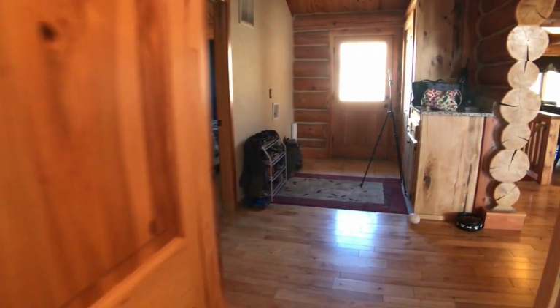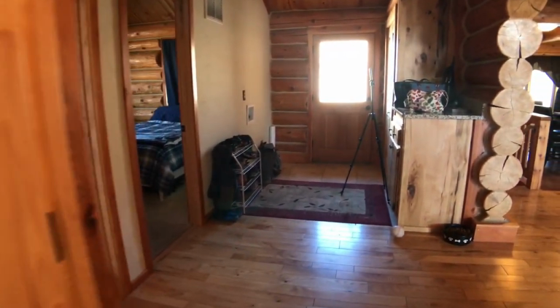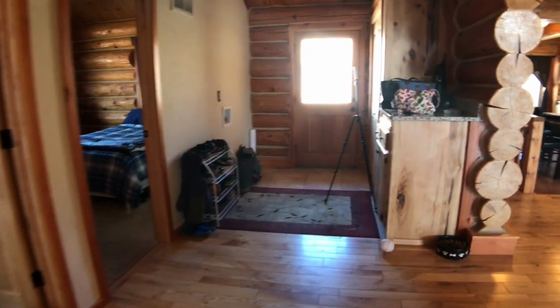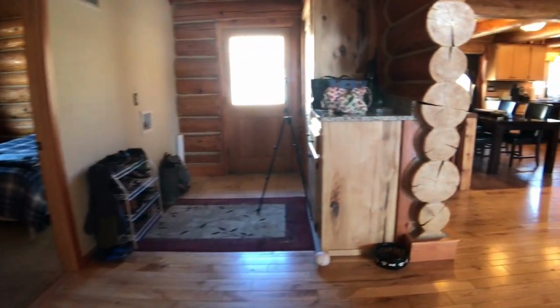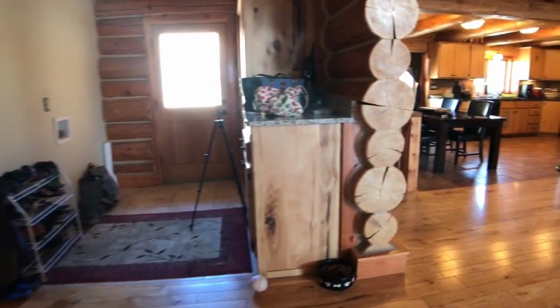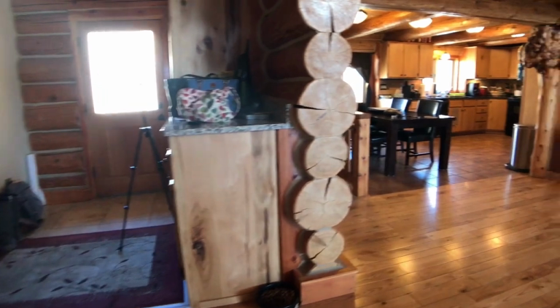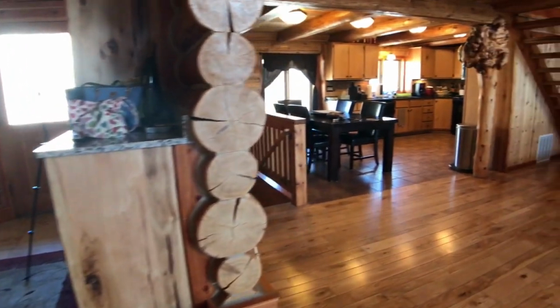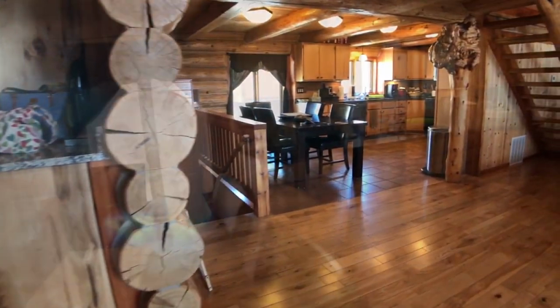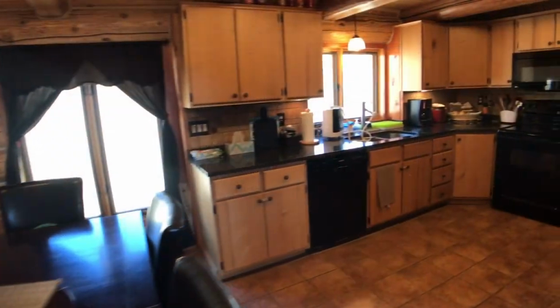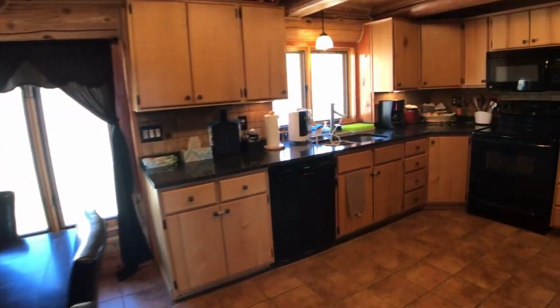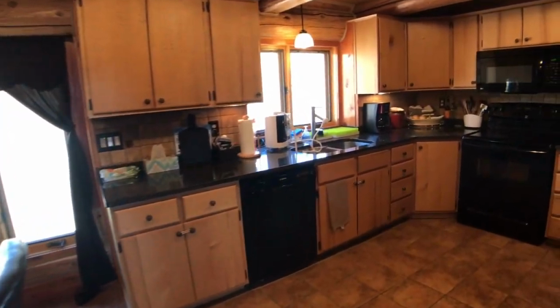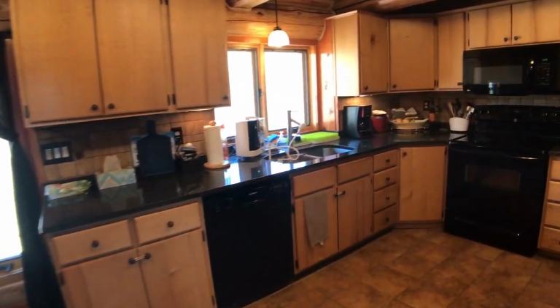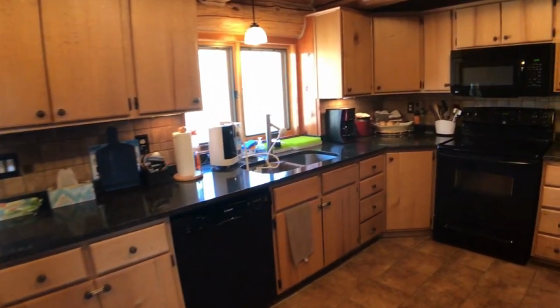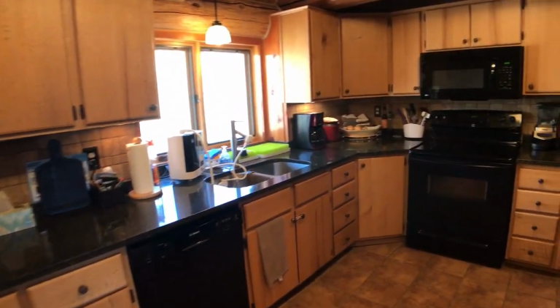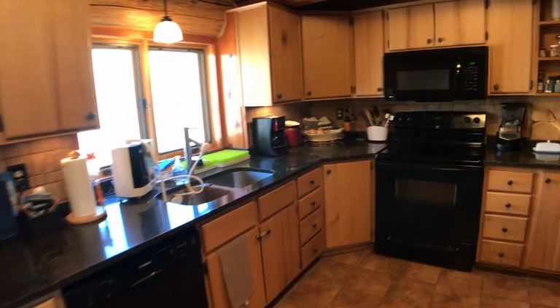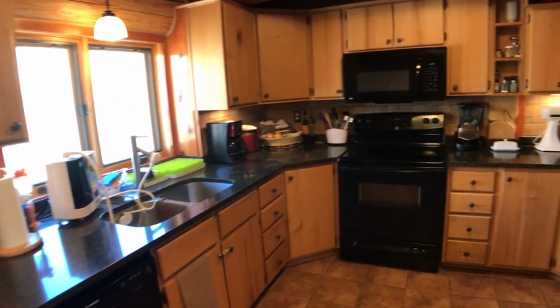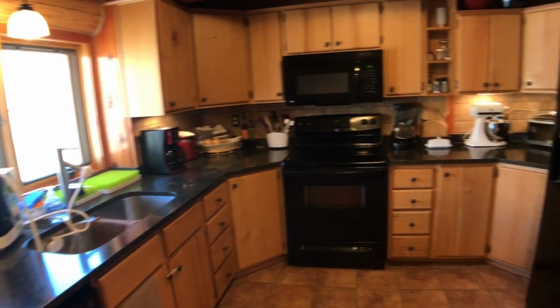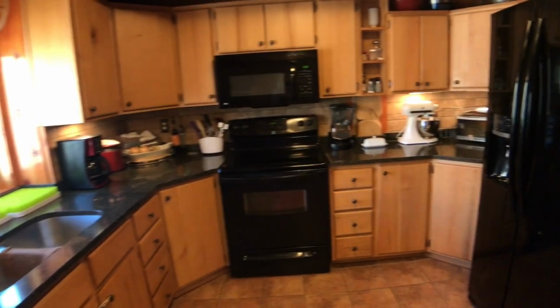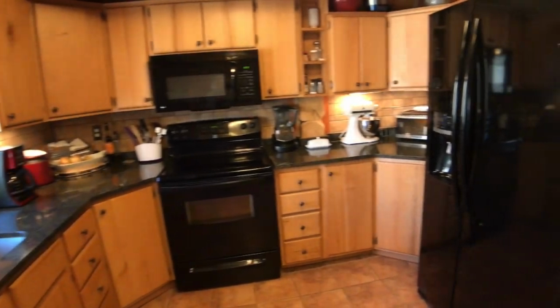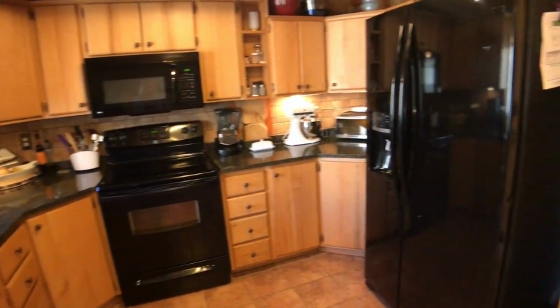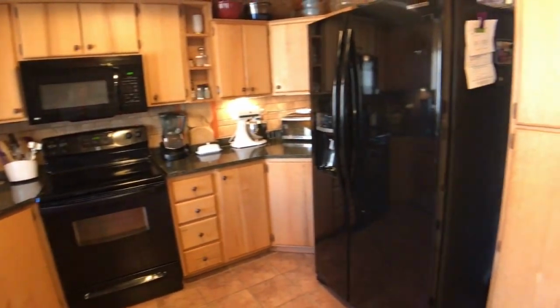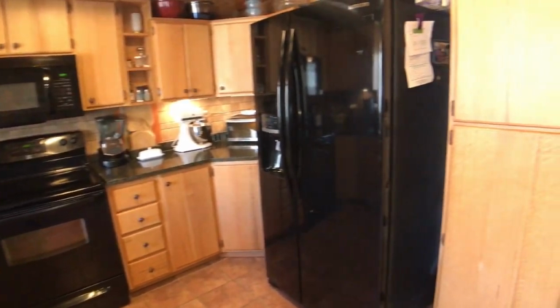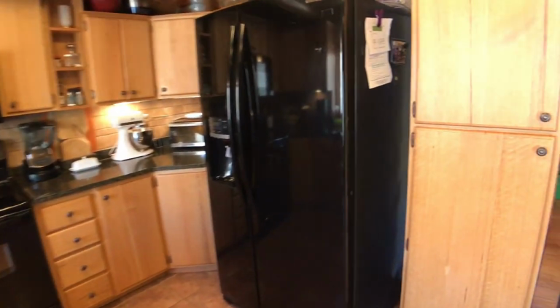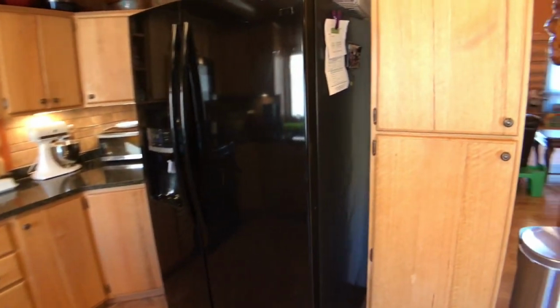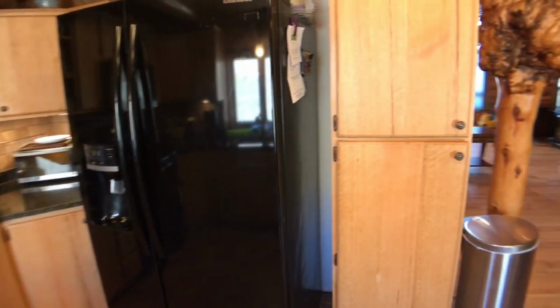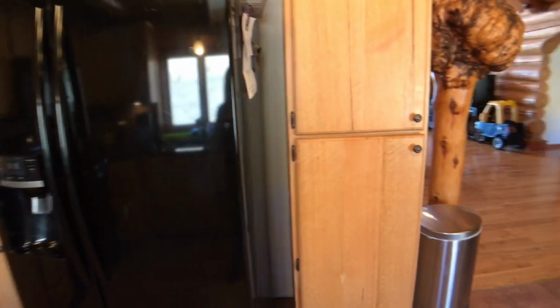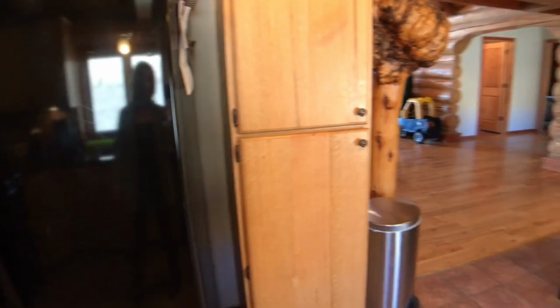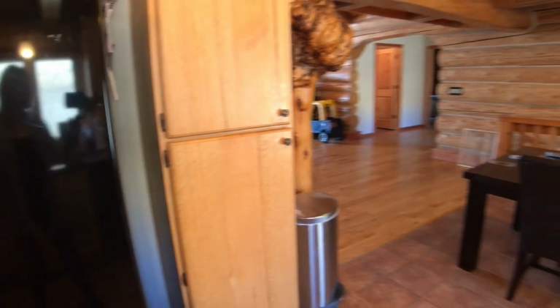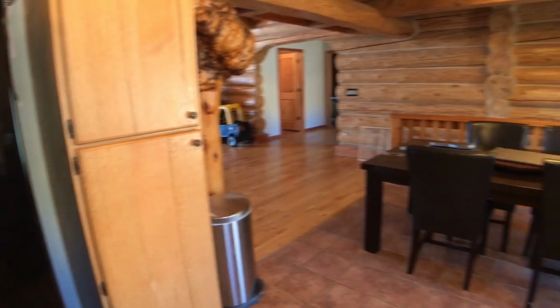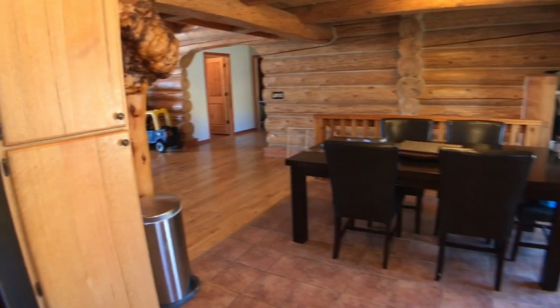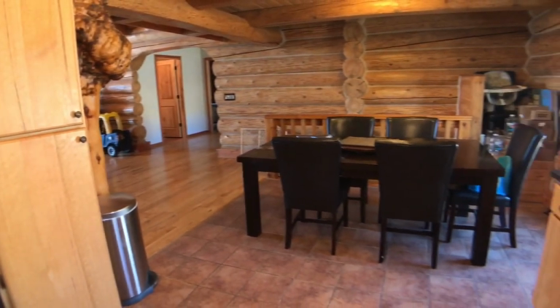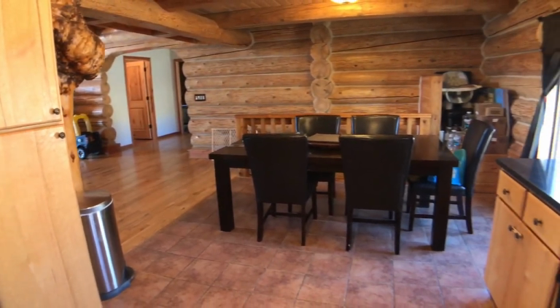Then off to the right, we go into the kitchen, dining room, and main living area of the home. Tons of cabinetry and lots of counter space as well. Side-by-side fridge, pantry, eat-in kitchen.